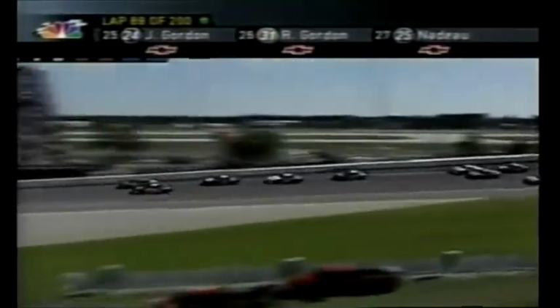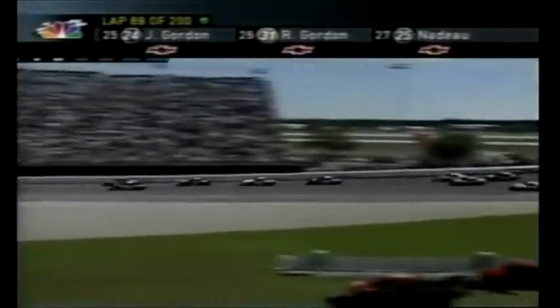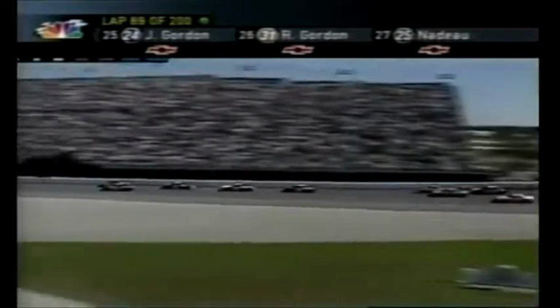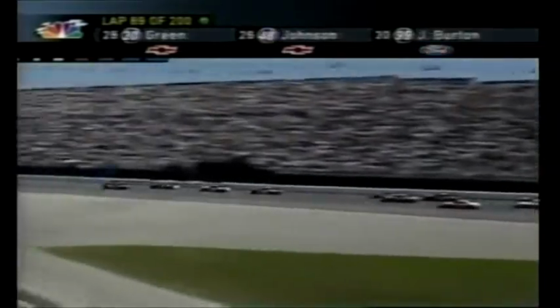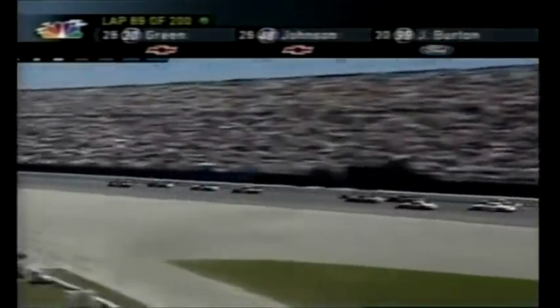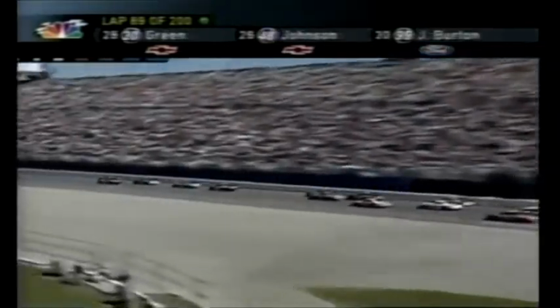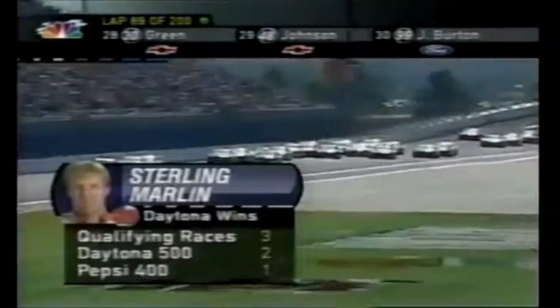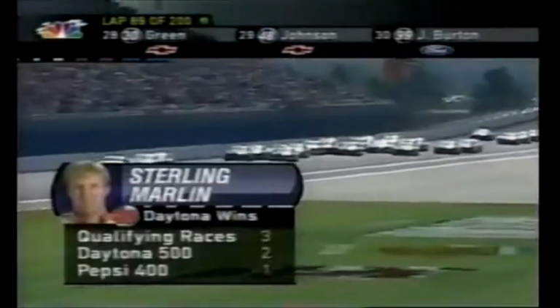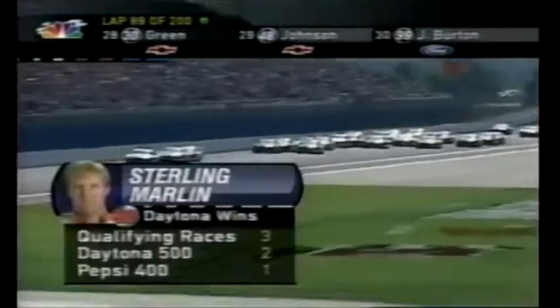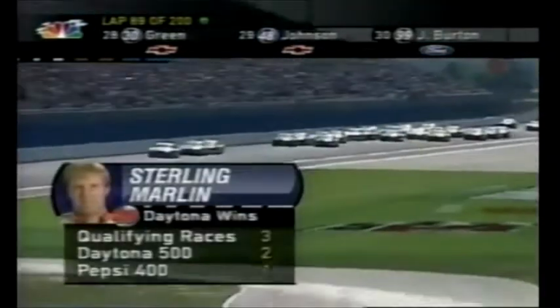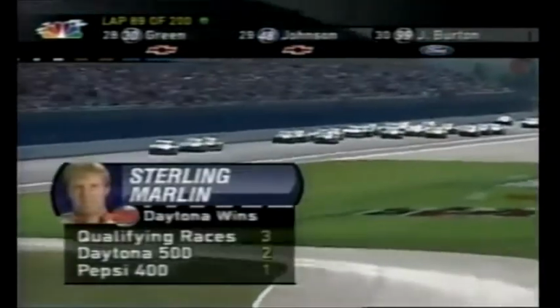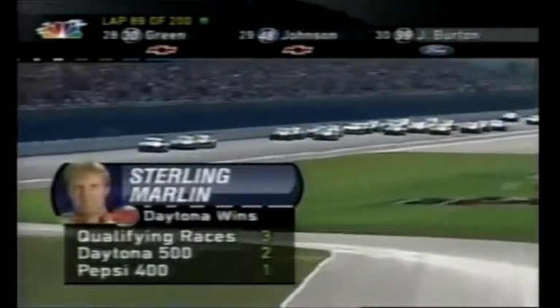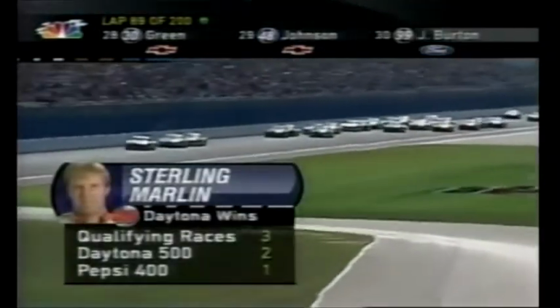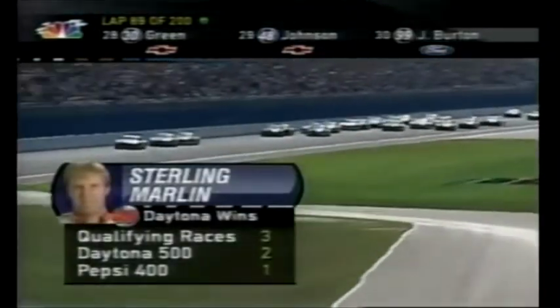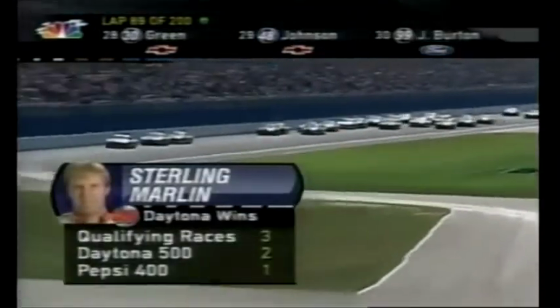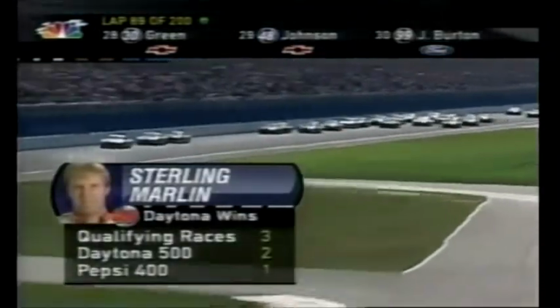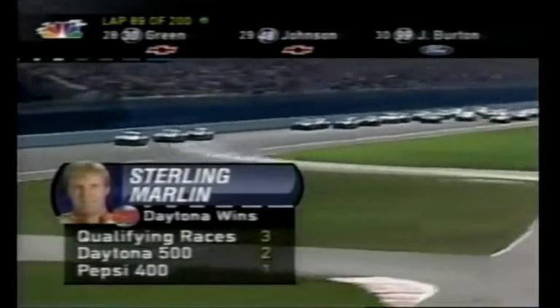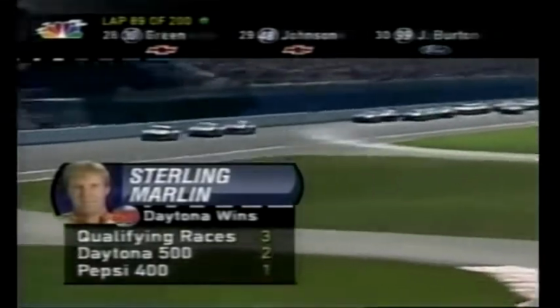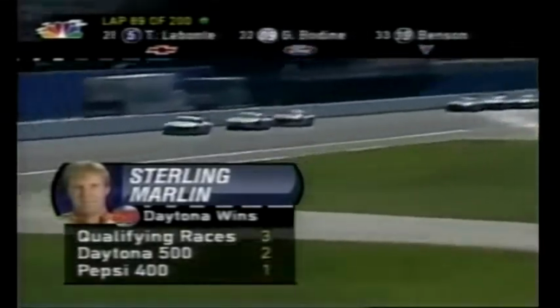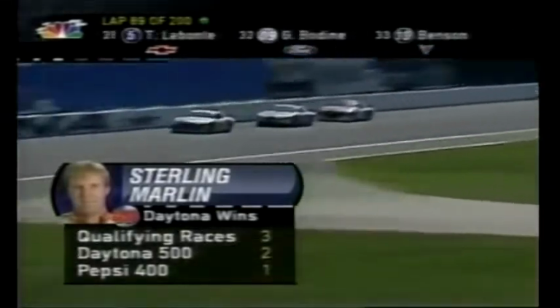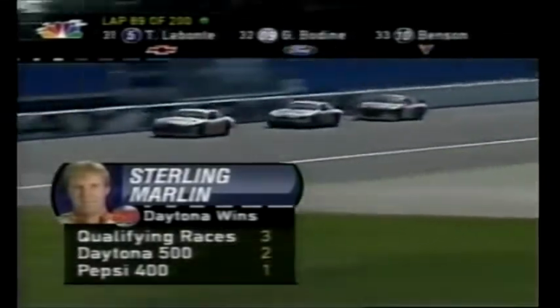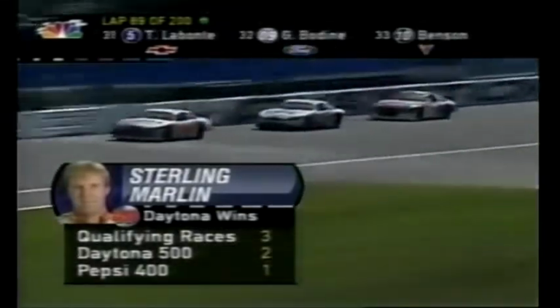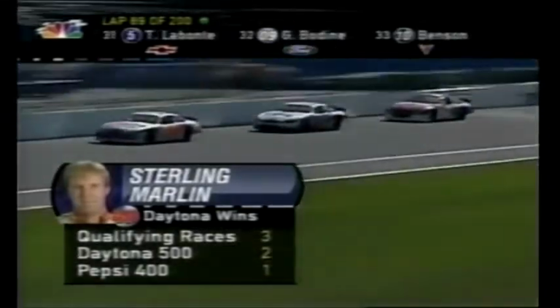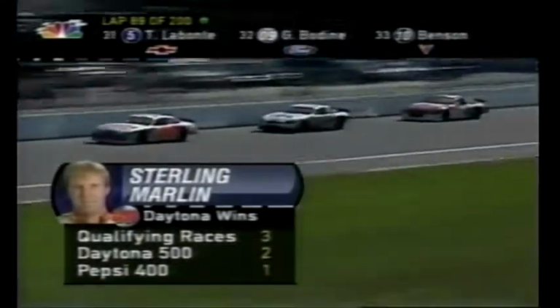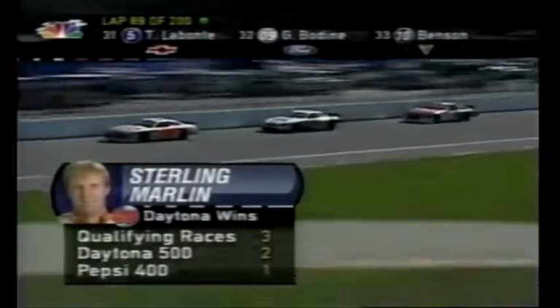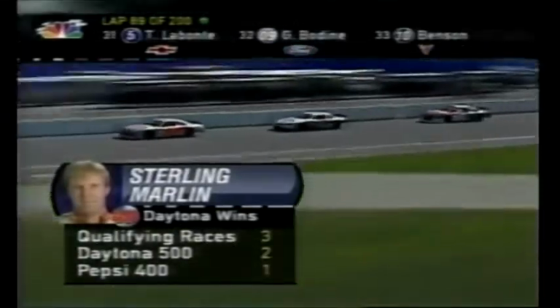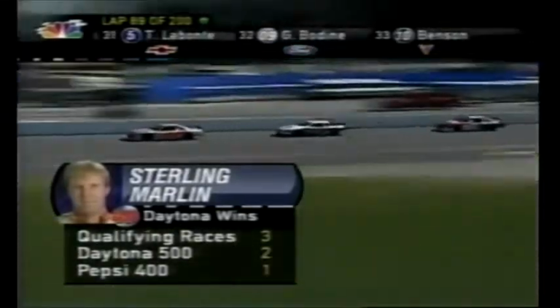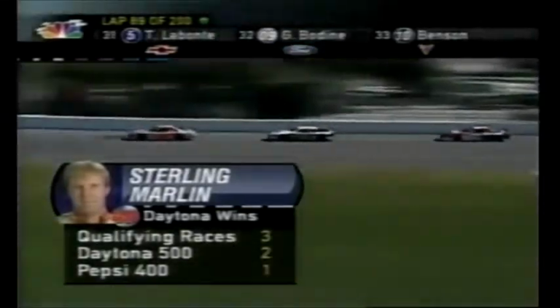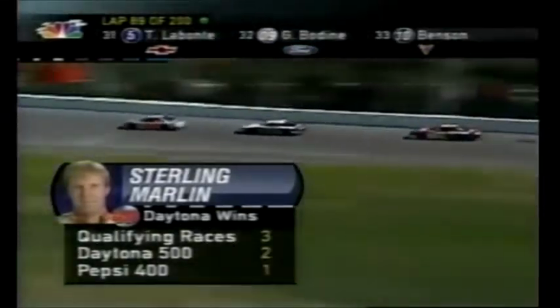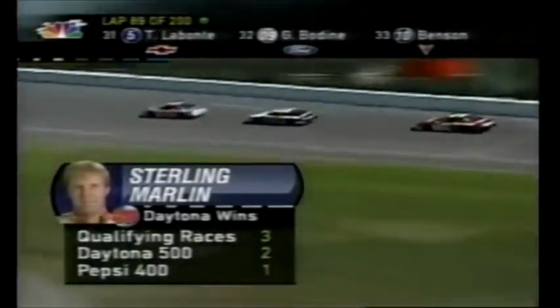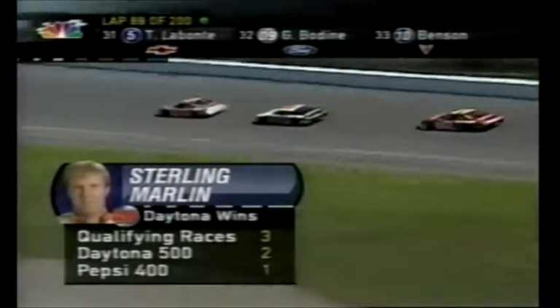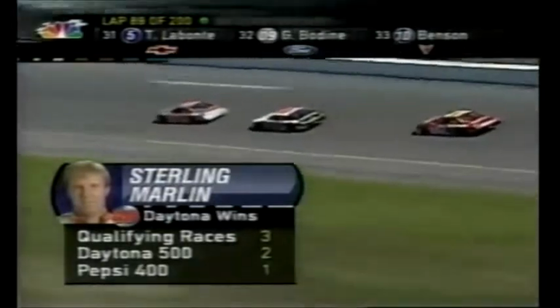Dodge, Ford, and Ford. Then Mark Martin and Matt Kenseth. Rusty Wallace and Ryan Newman. Ricky Rudd — all driving Fords. So apparently the incredible shrinking spoiler has done its job. It's made the Fords competitive.